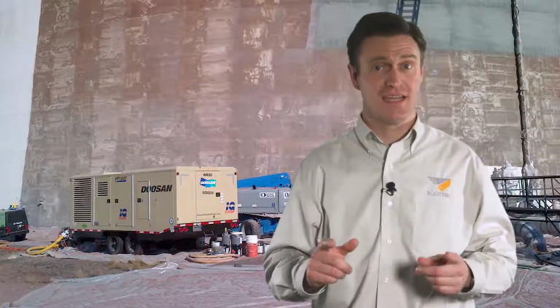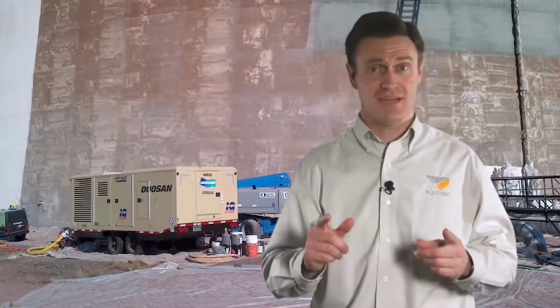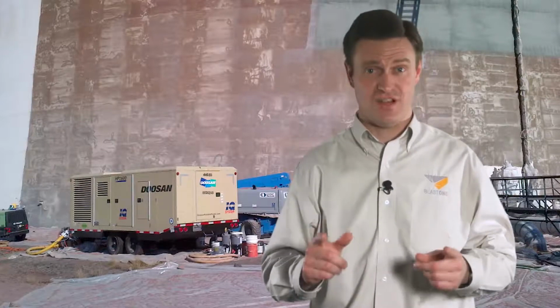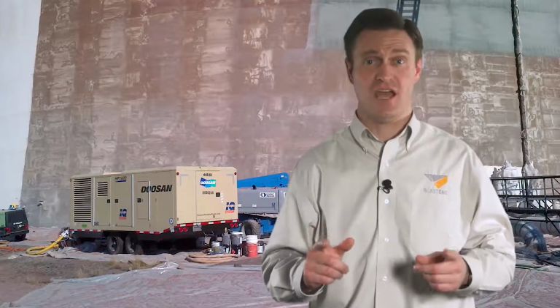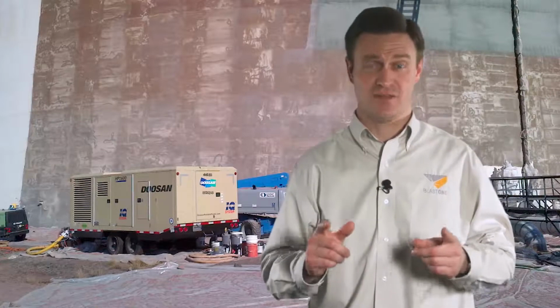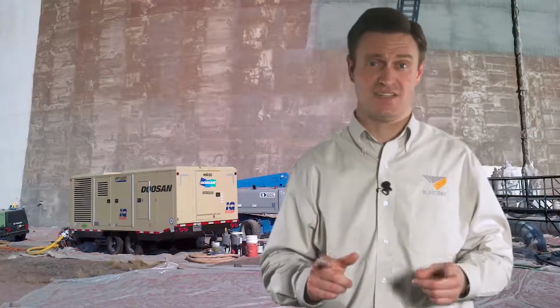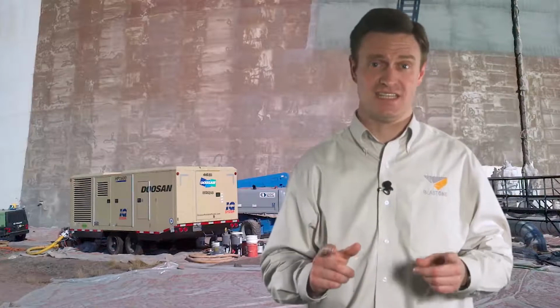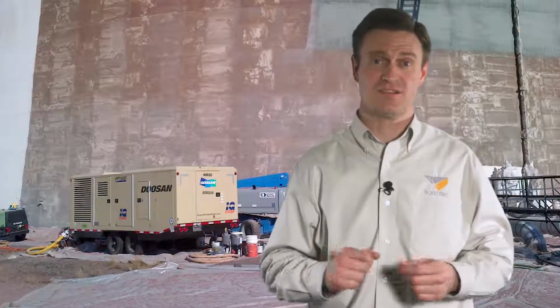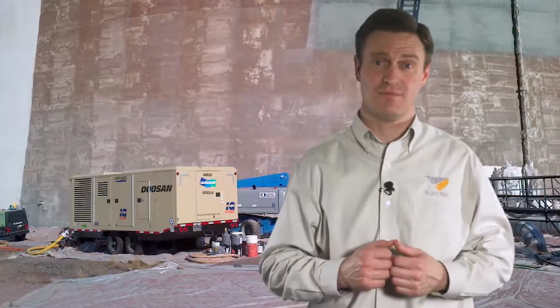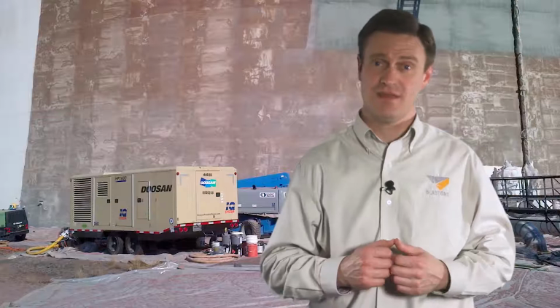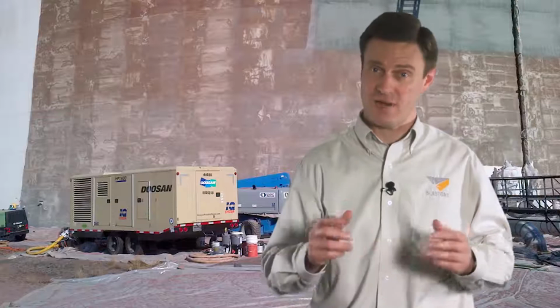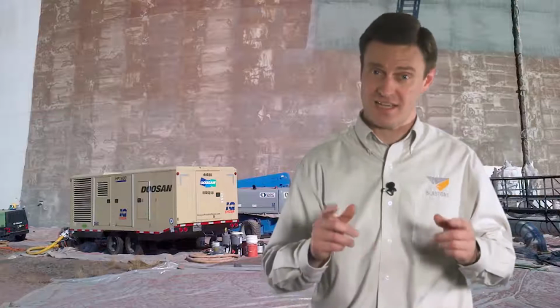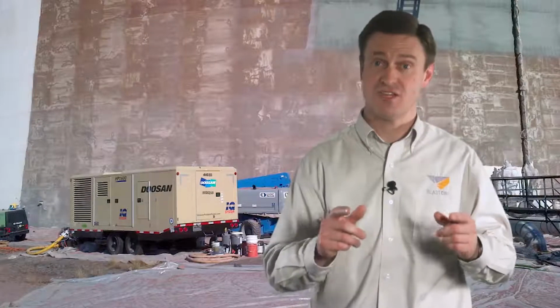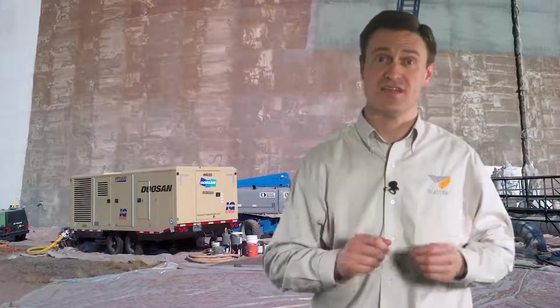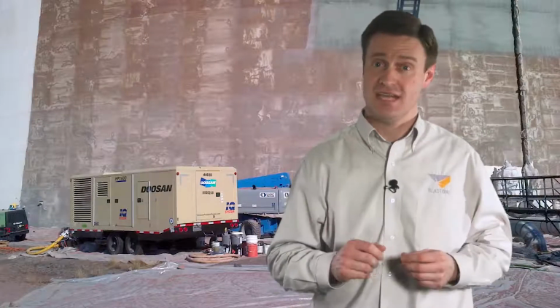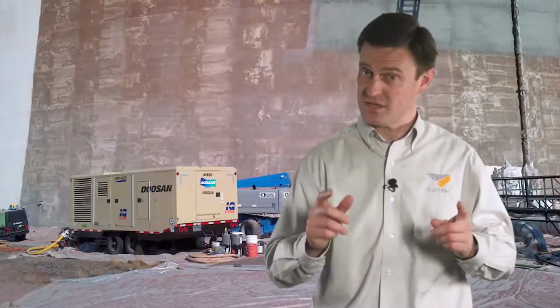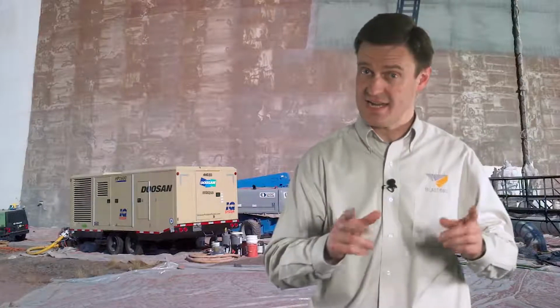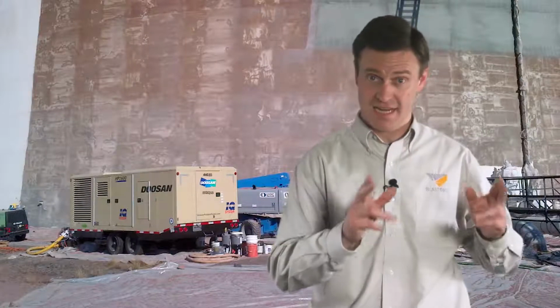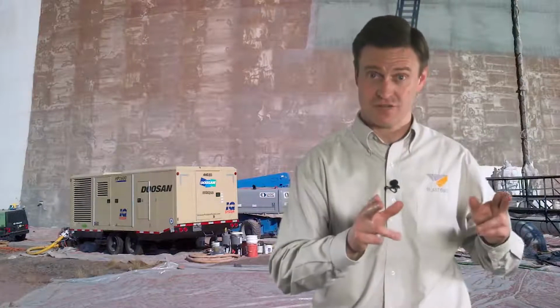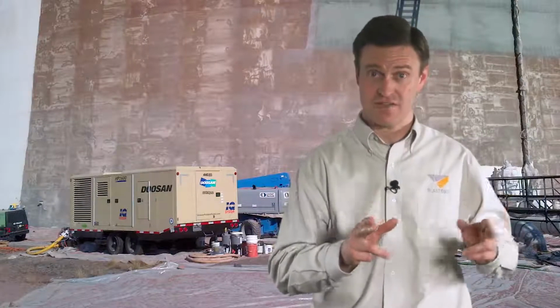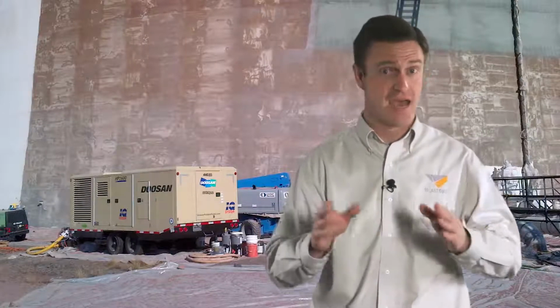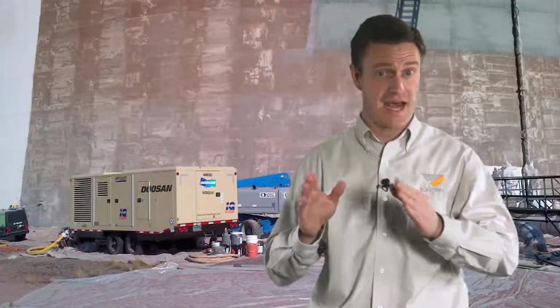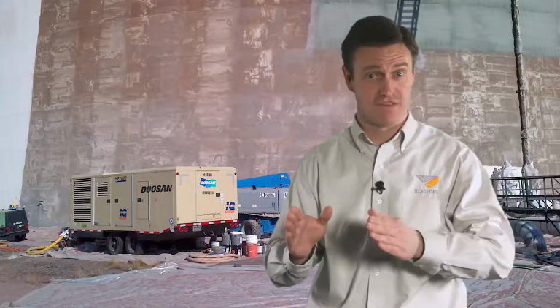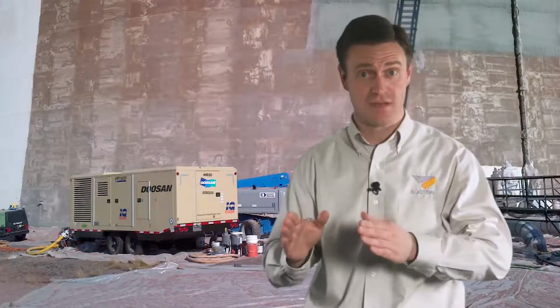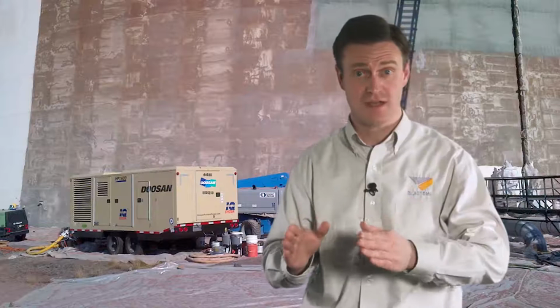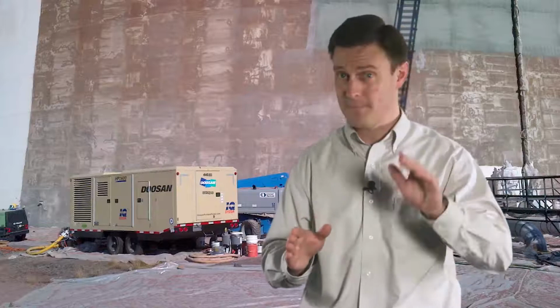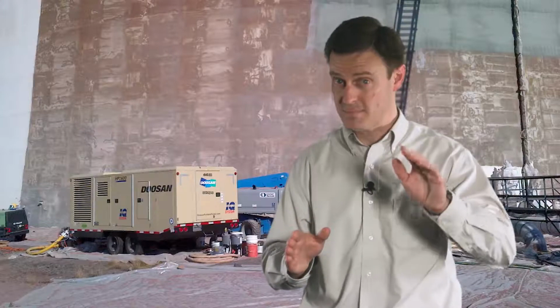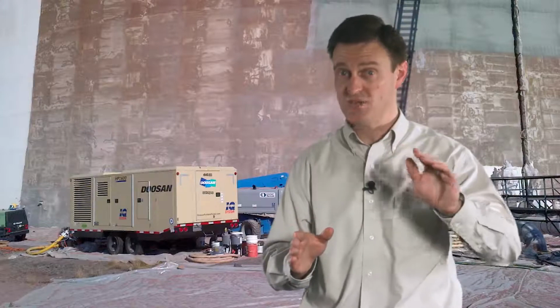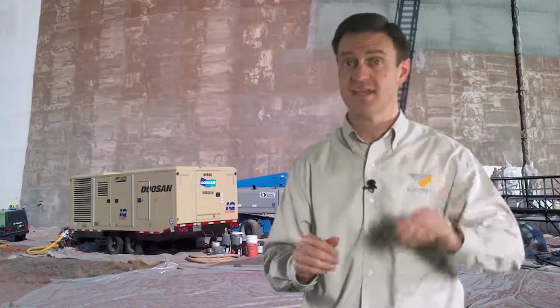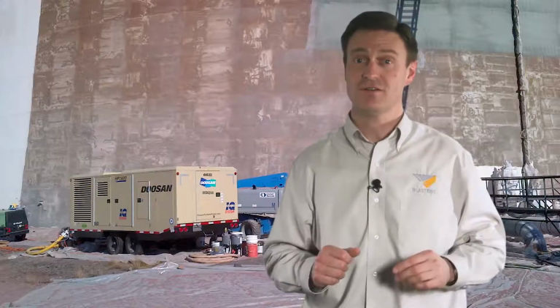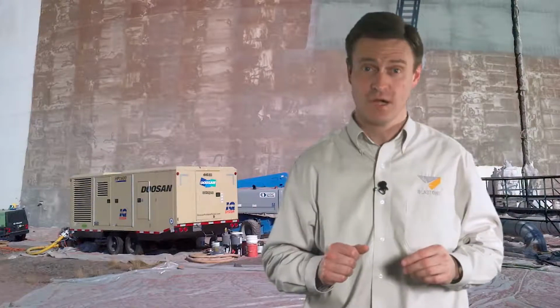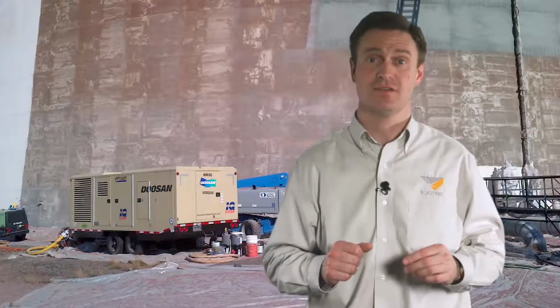Overstating pressure out of a compressor is the biggest trap — they put out less than you think. It might say 800 CFM at 150 psi, but the best you'll get is 120 psi.